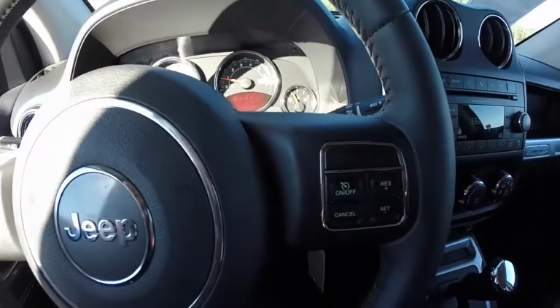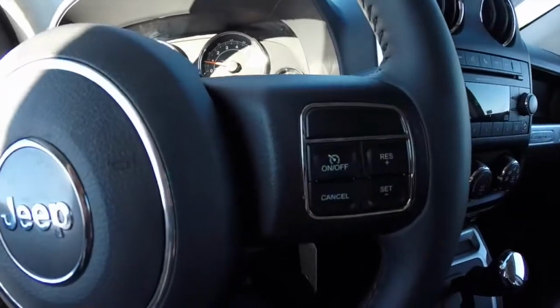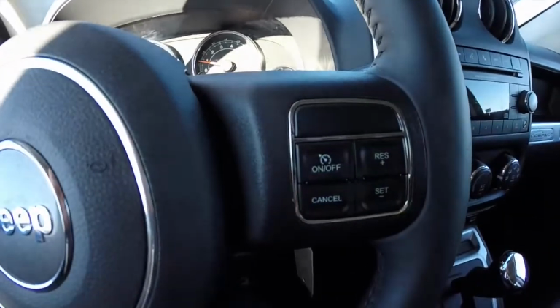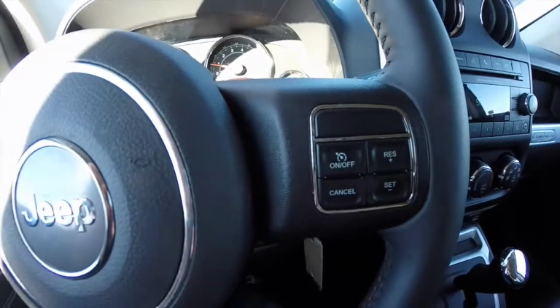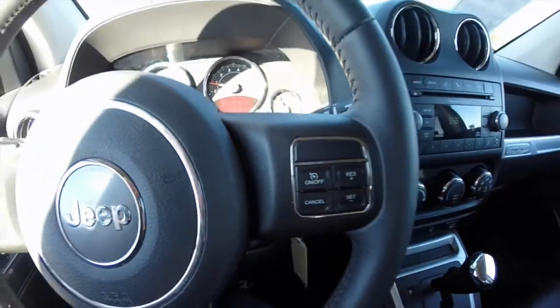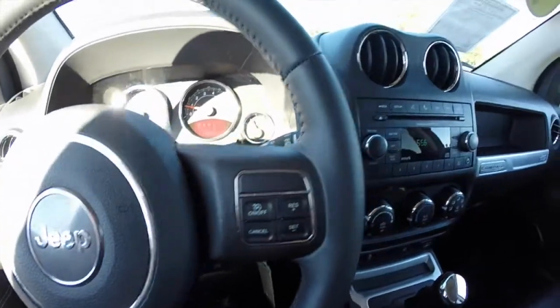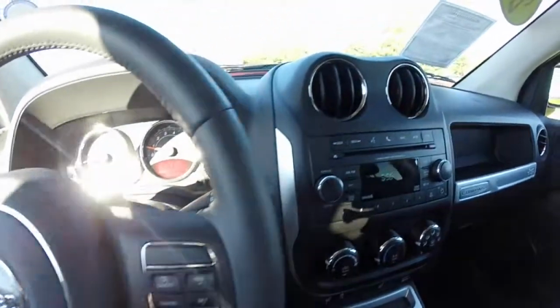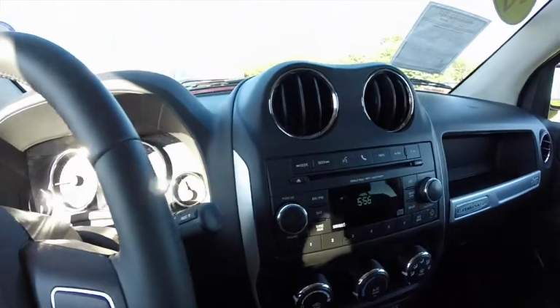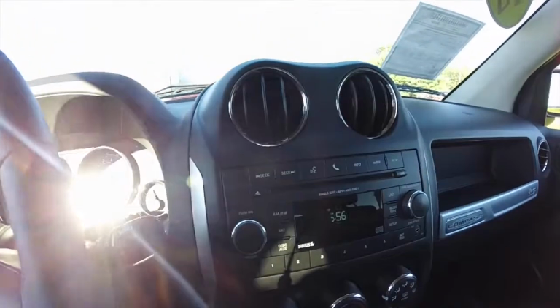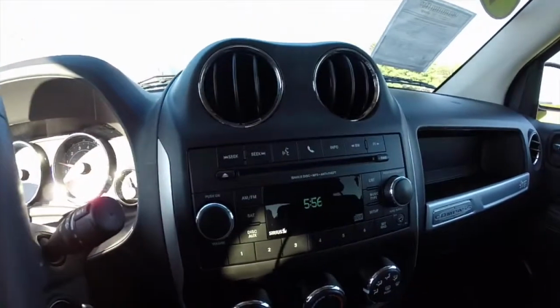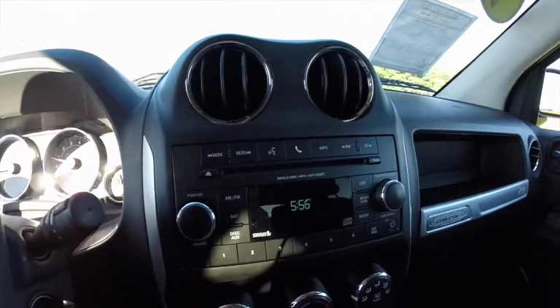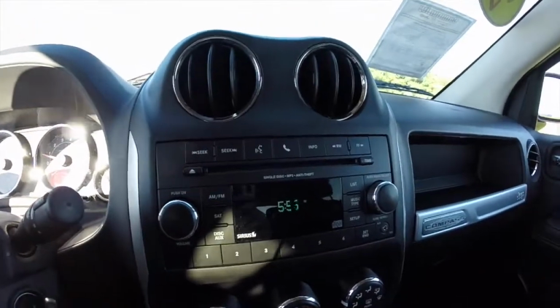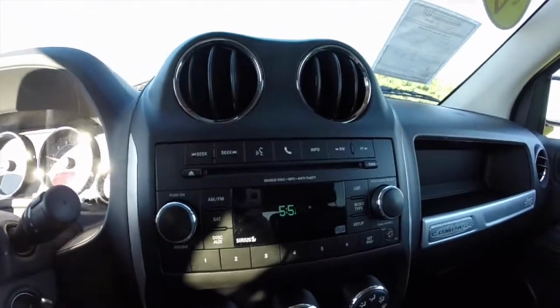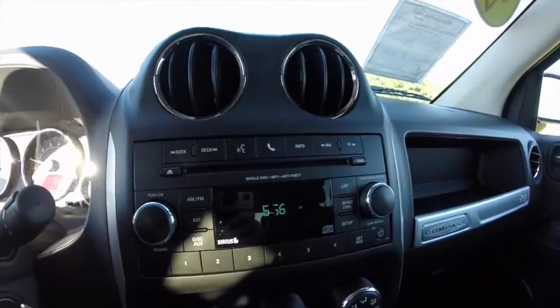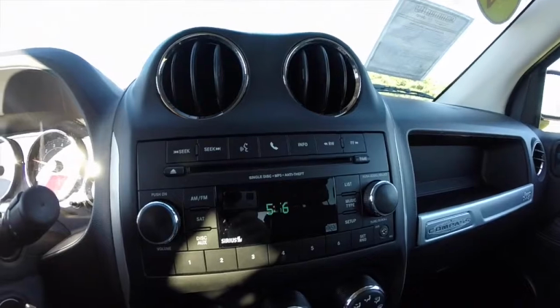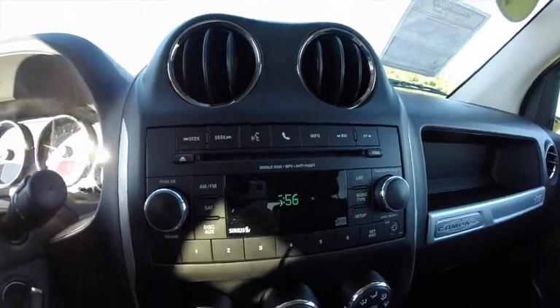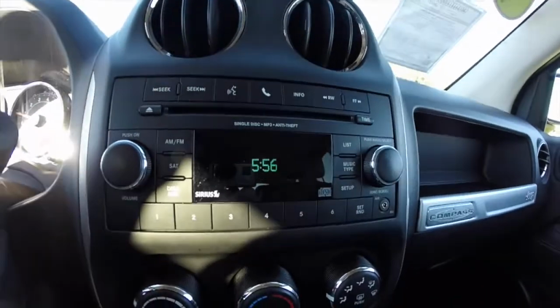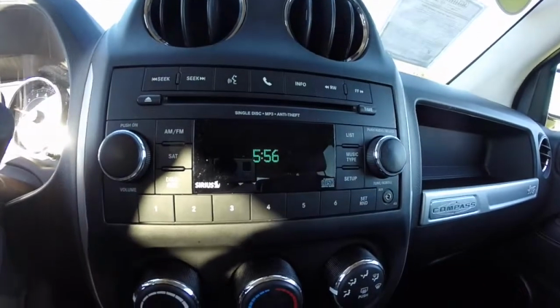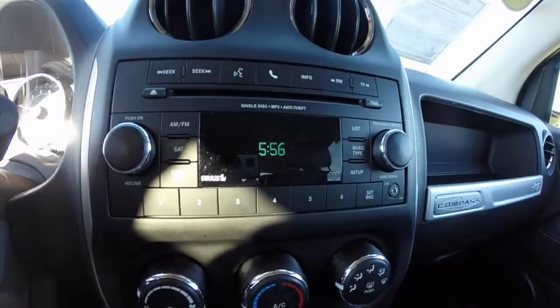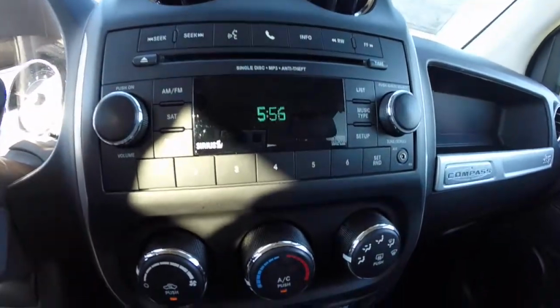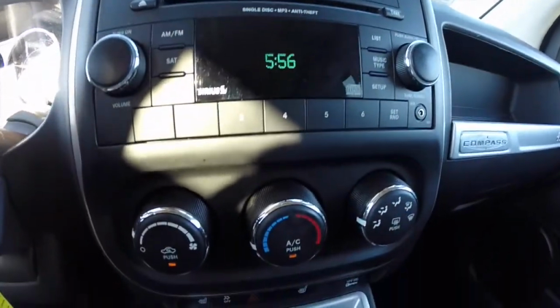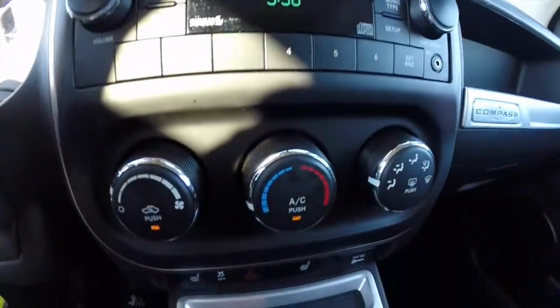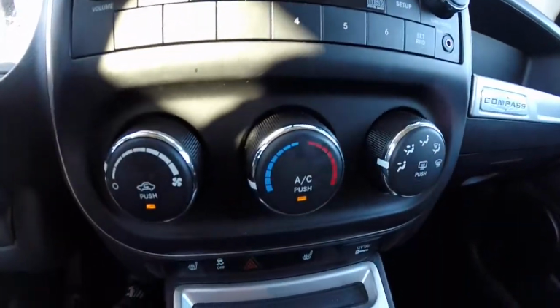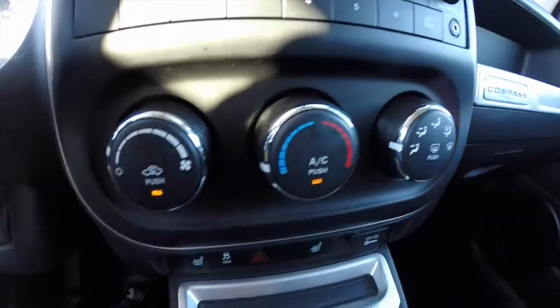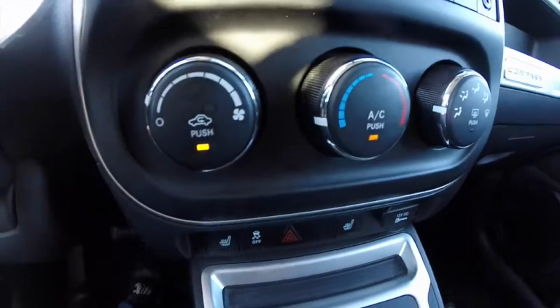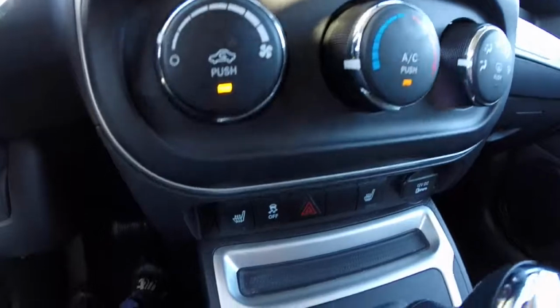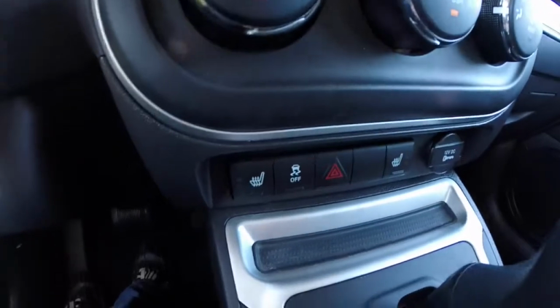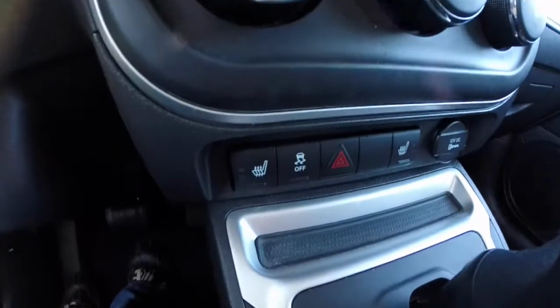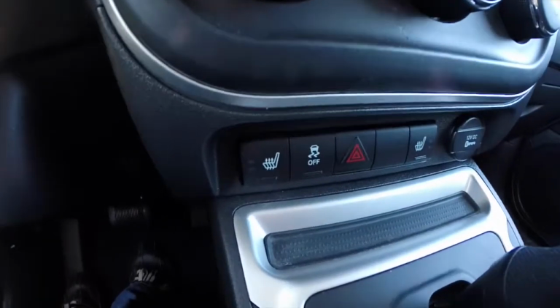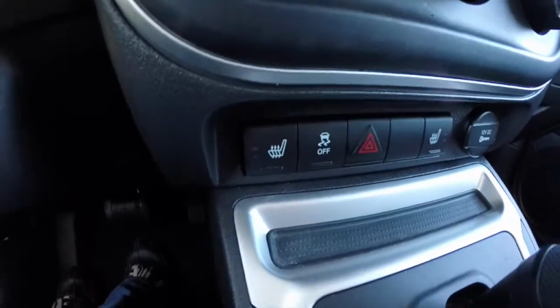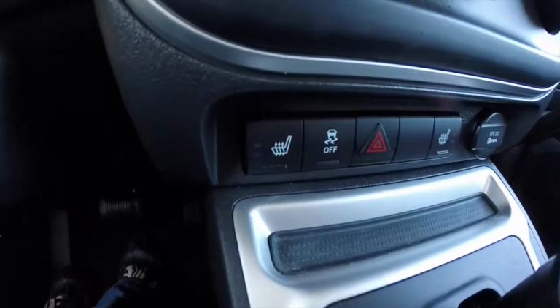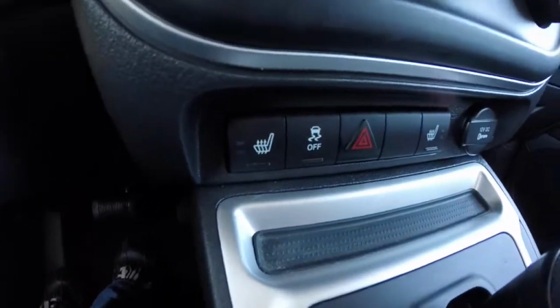This vehicle does feature cruise control, AM FM single disc CD player with MP3 read back, and also has Sirius satellite radio. It has air conditioning, and part of the Latitude package includes heated seats.